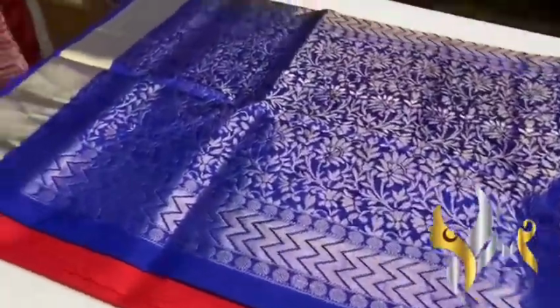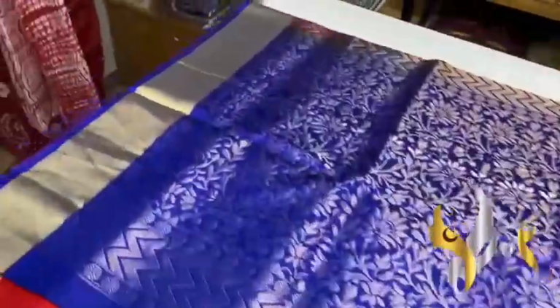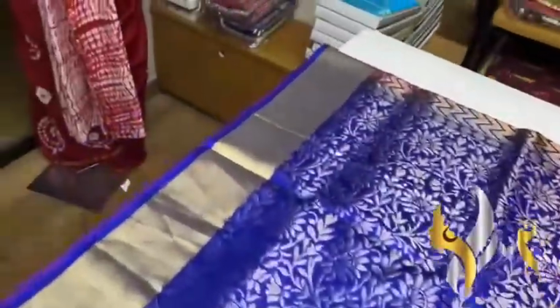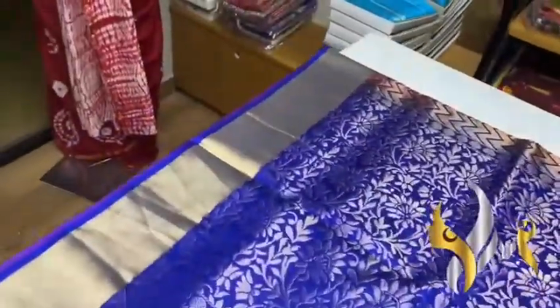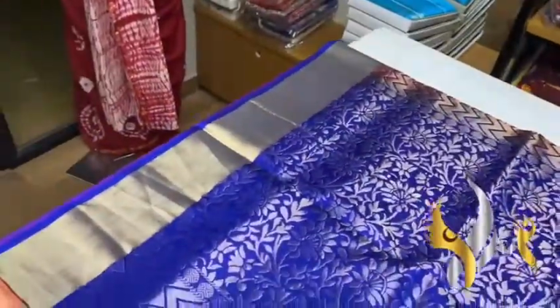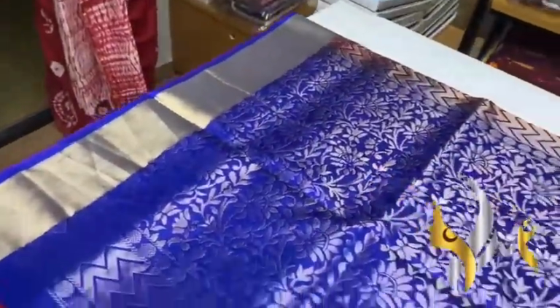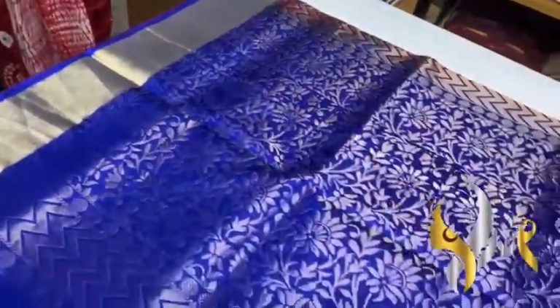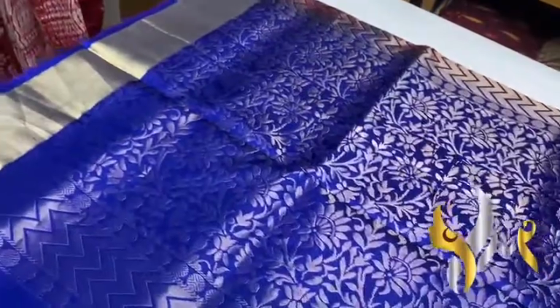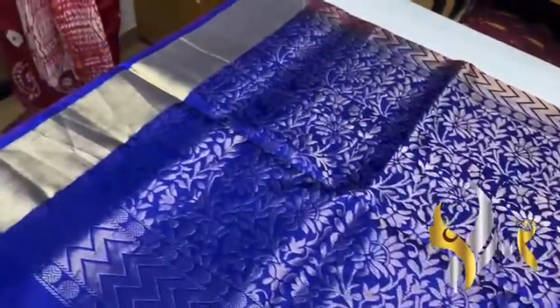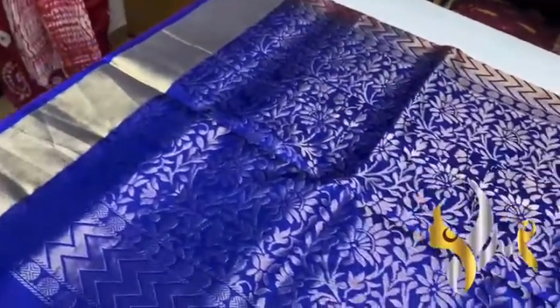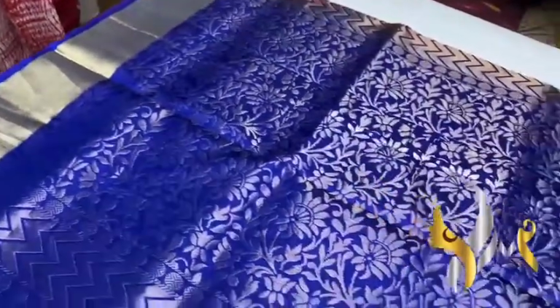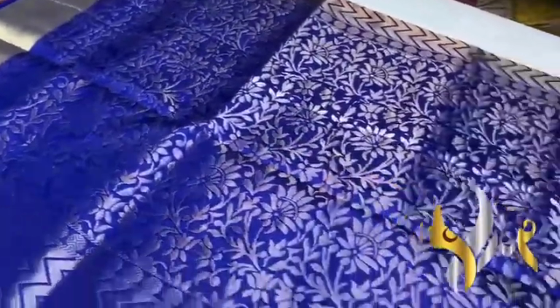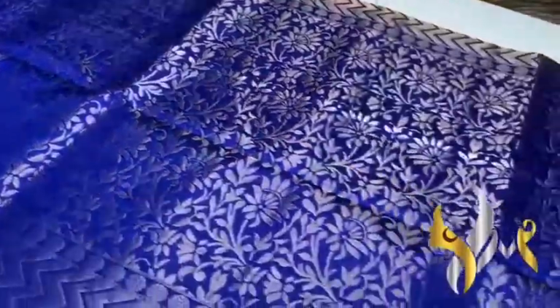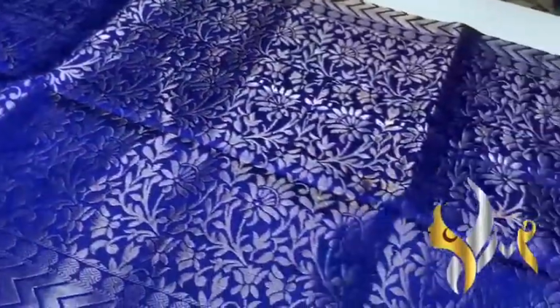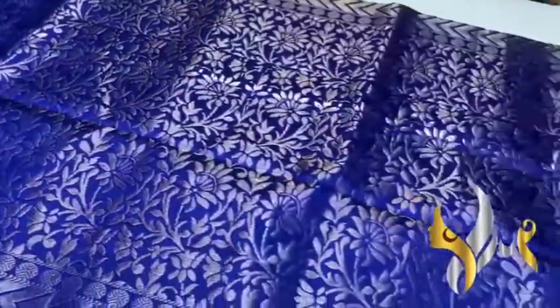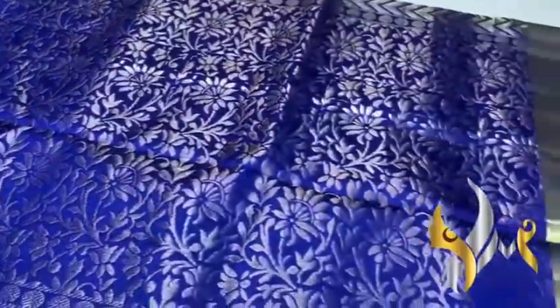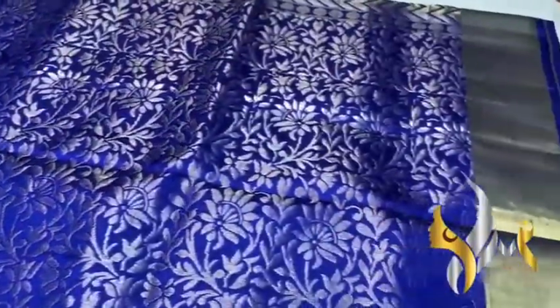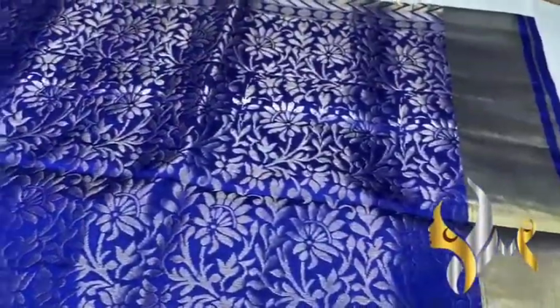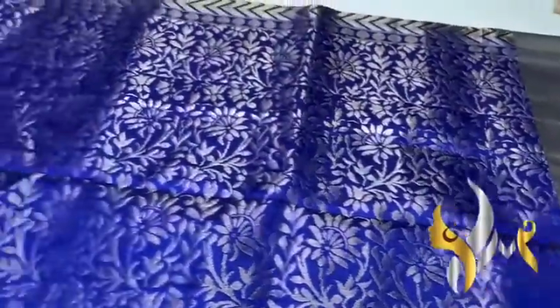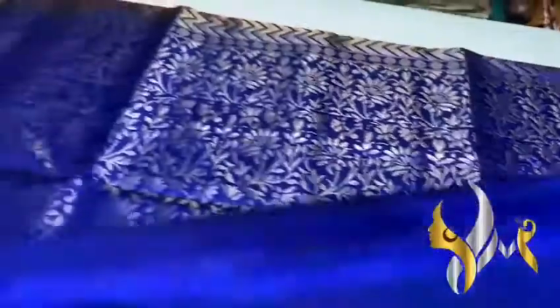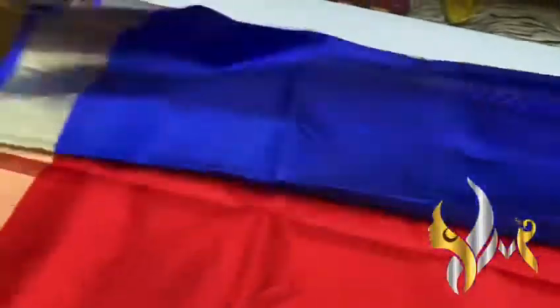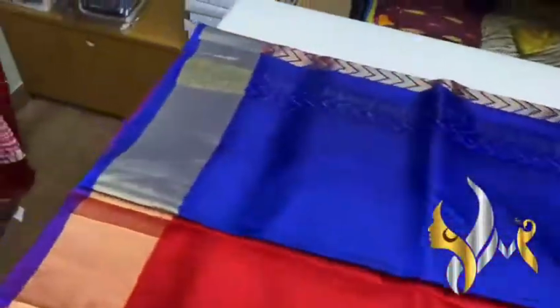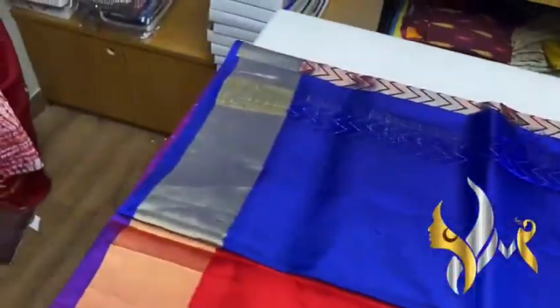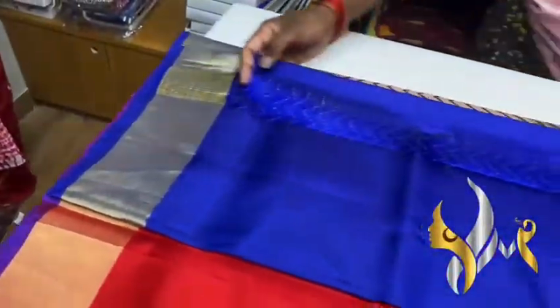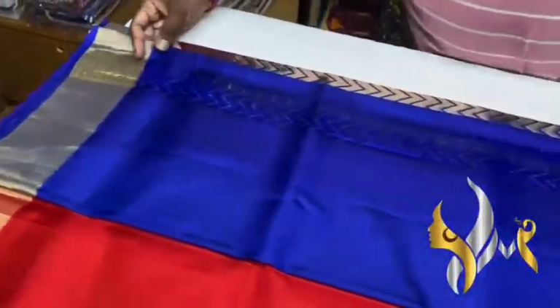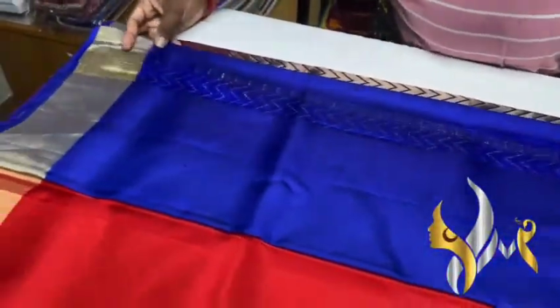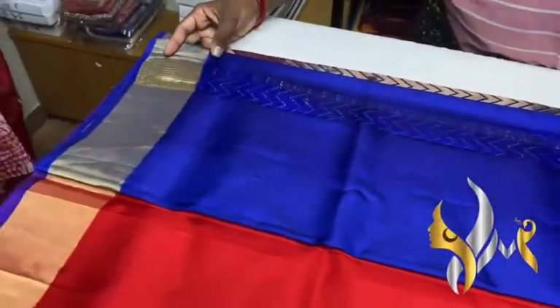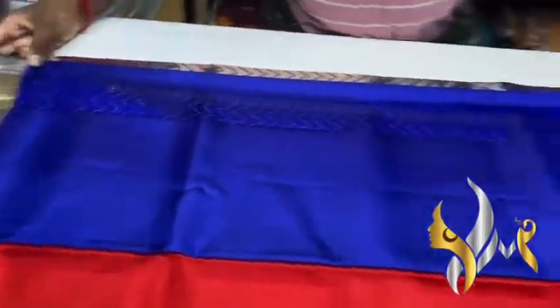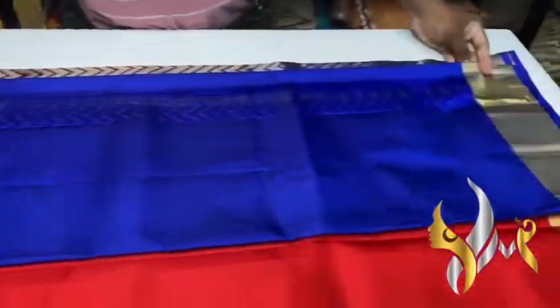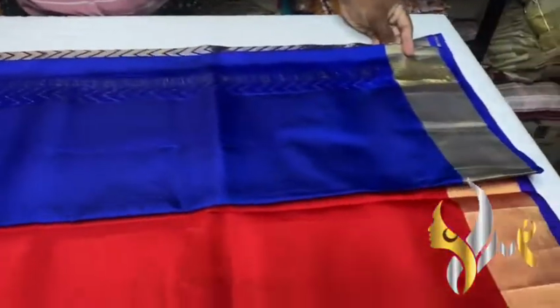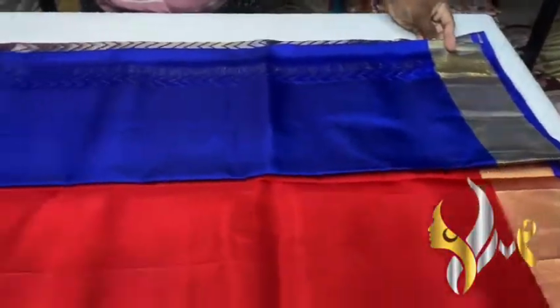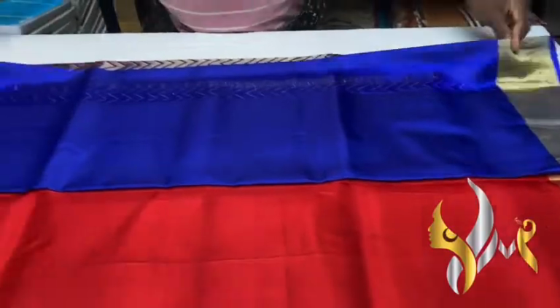We have a very beautiful dark royal blue color pallu here with fully gold jari work, flower design. You can see the beautiful grand pallu with a plain blouse piece, and the blouse piece also has a jari border on both sides.